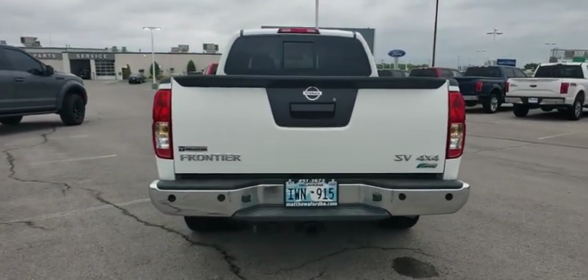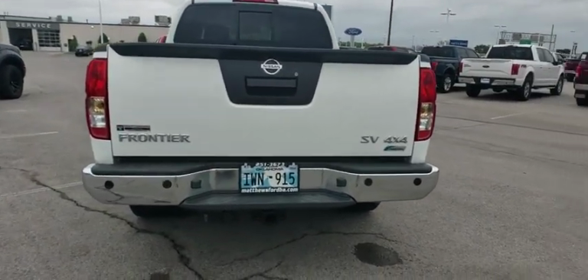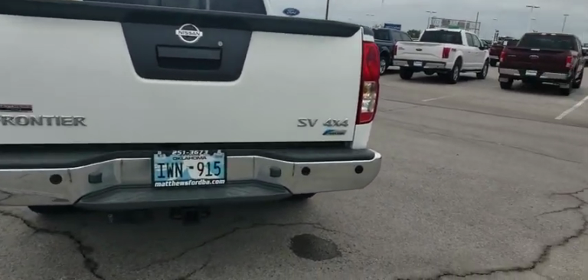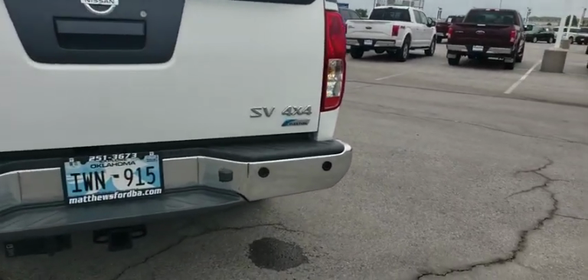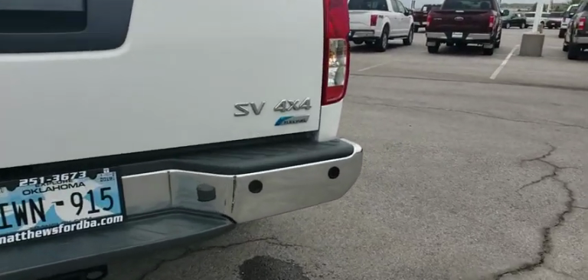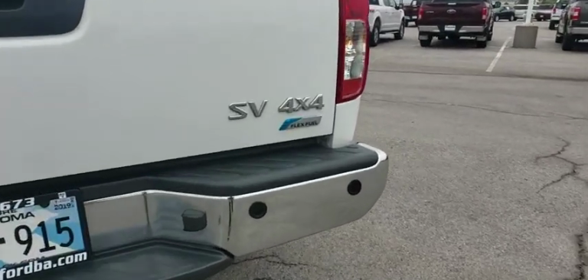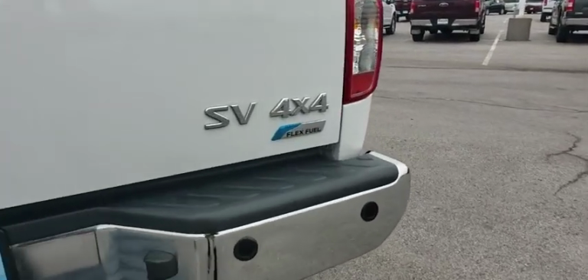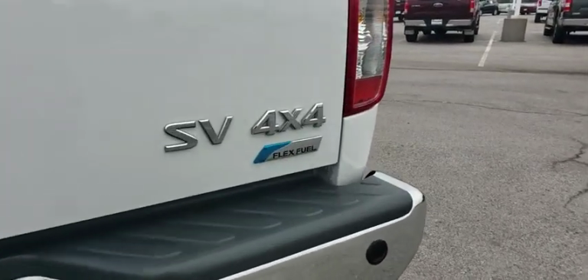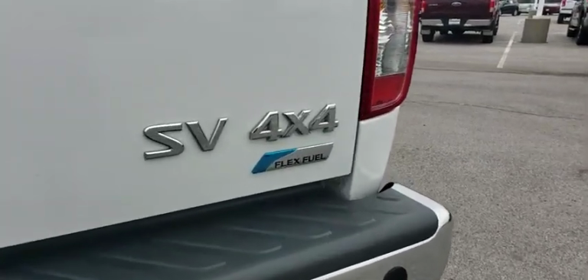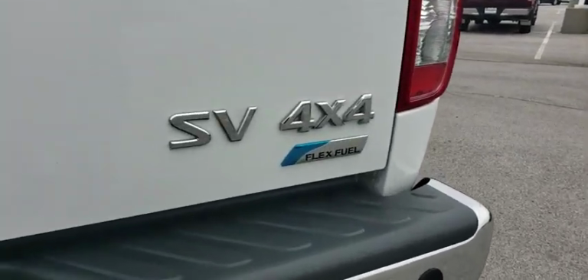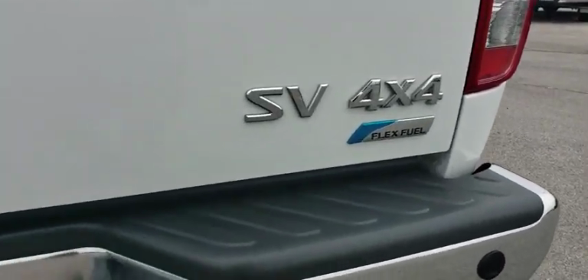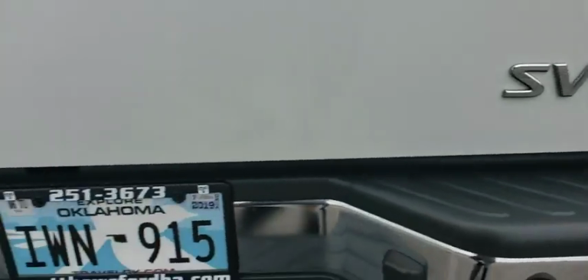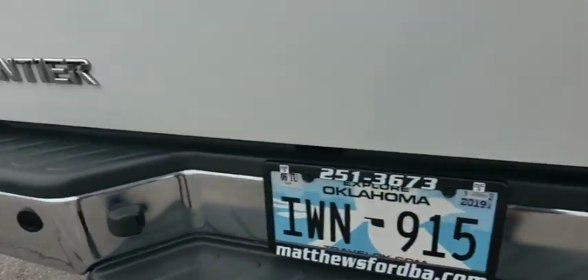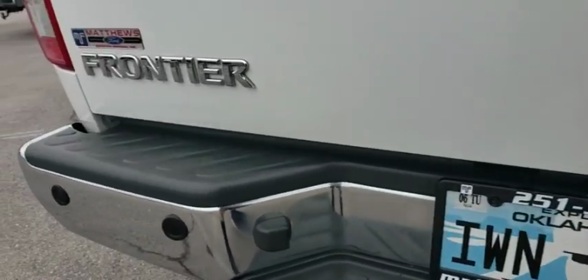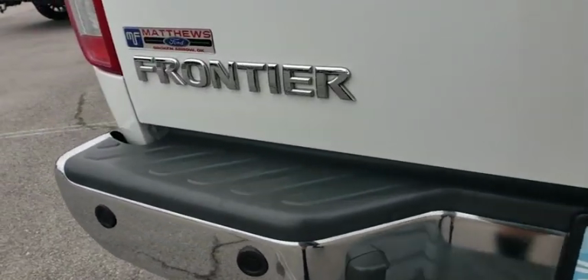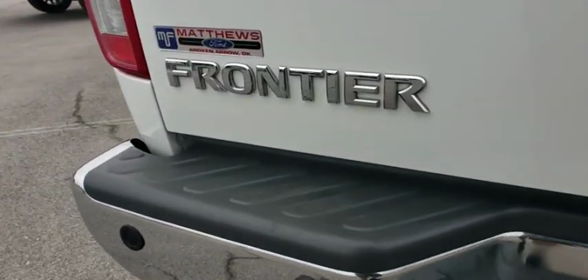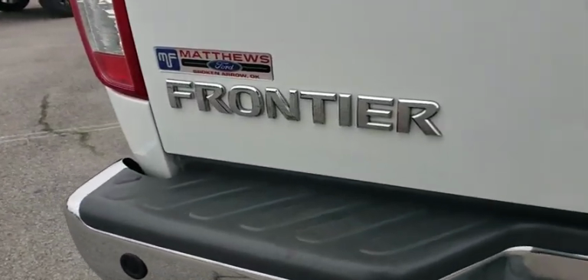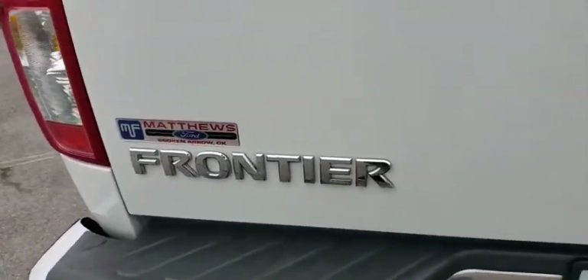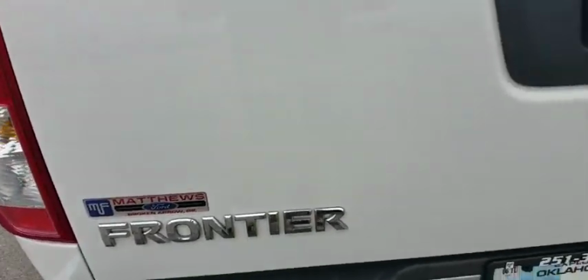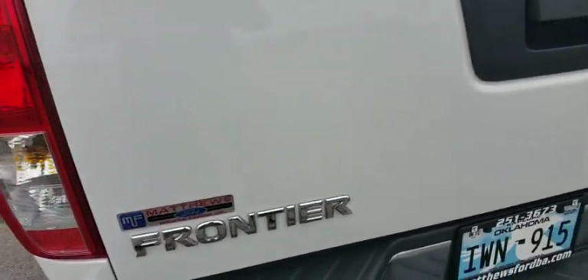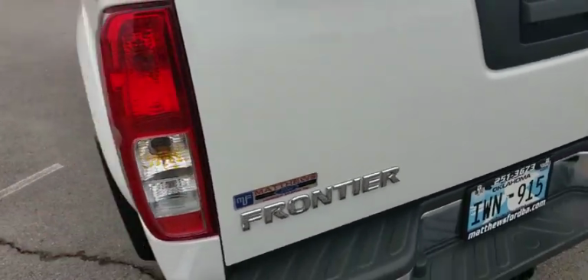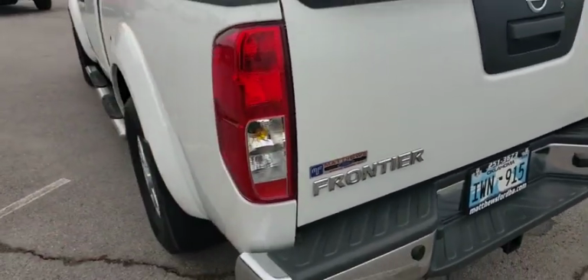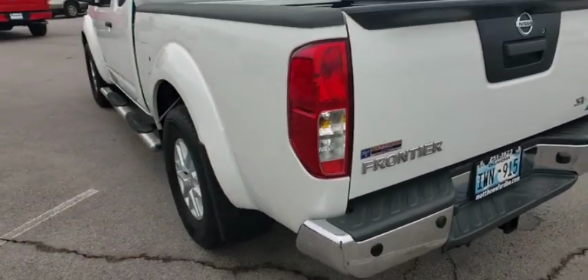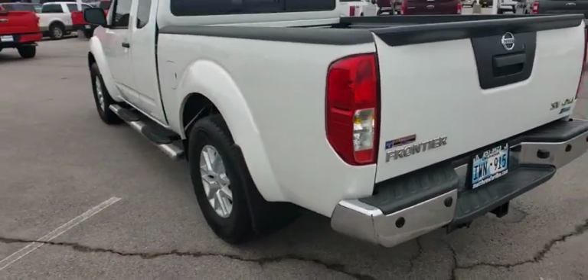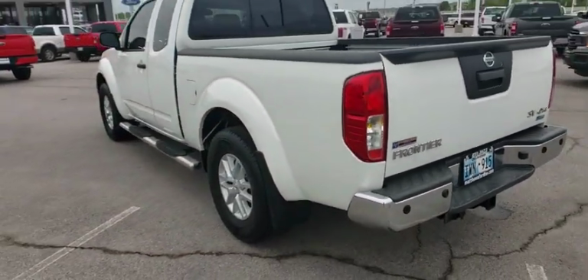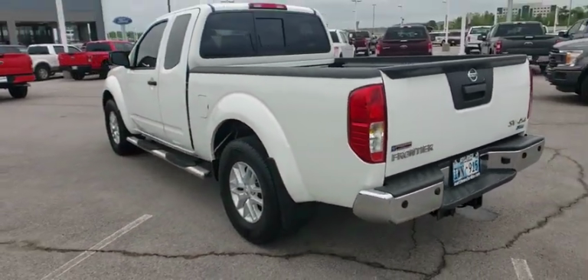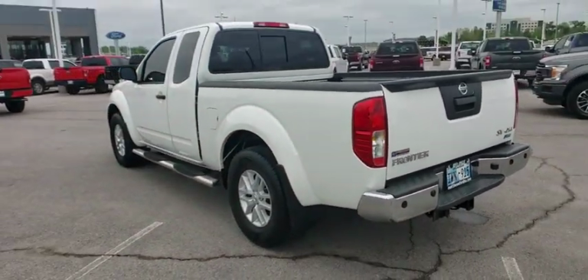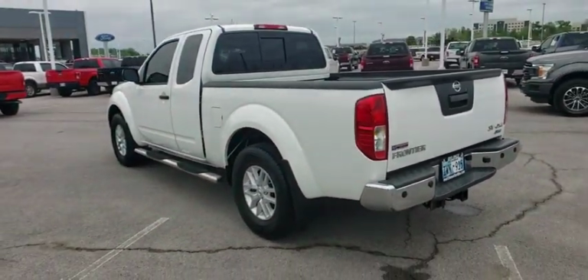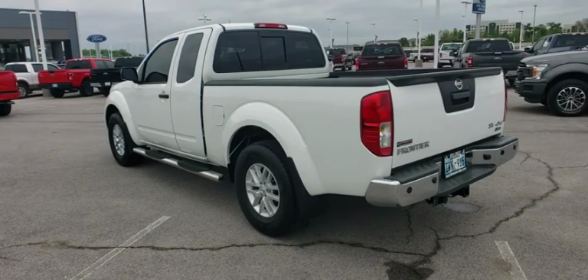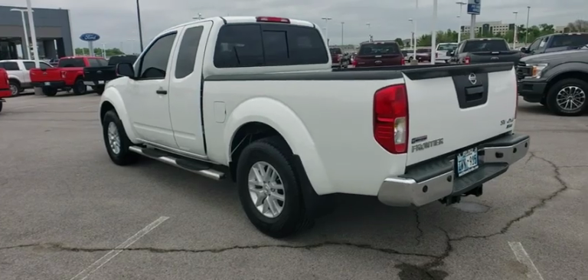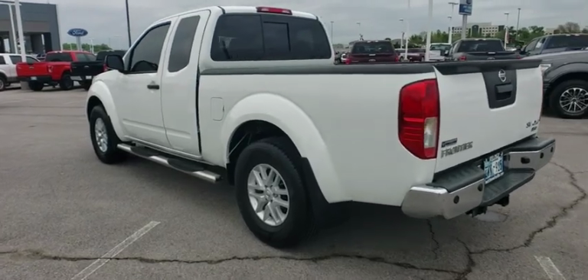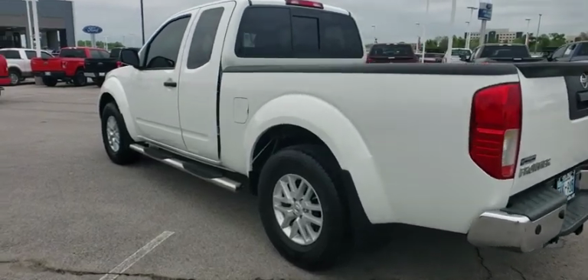The Frontier's interior comforts include cab versatility, under-seat storage, and seating for five. This vehicle has less than 9,000 miles.